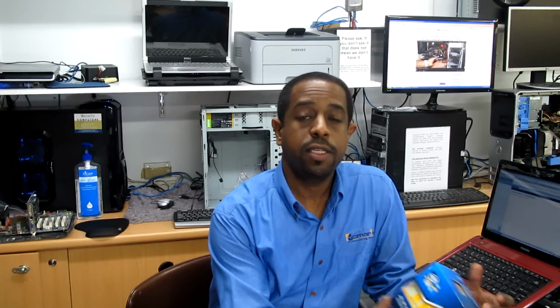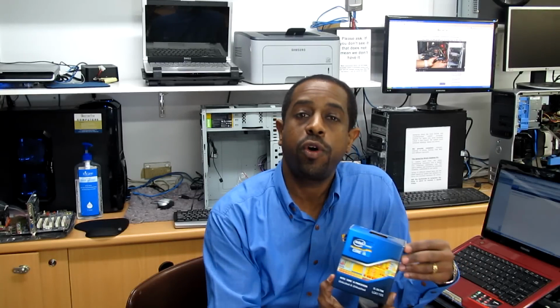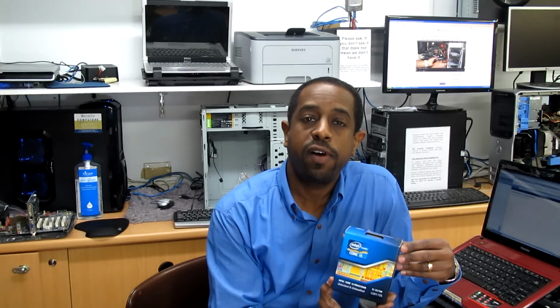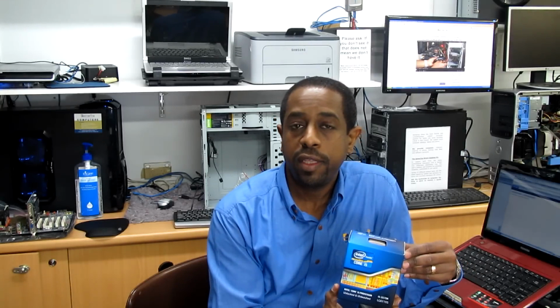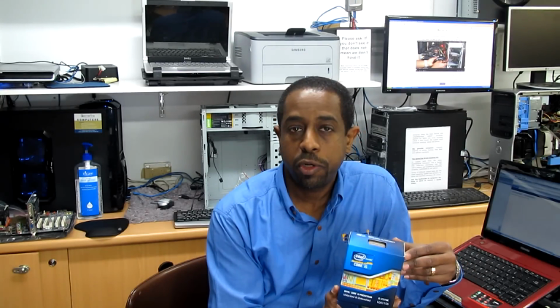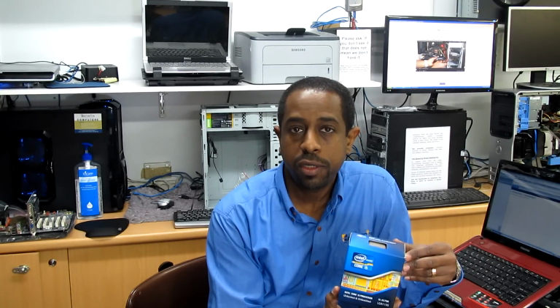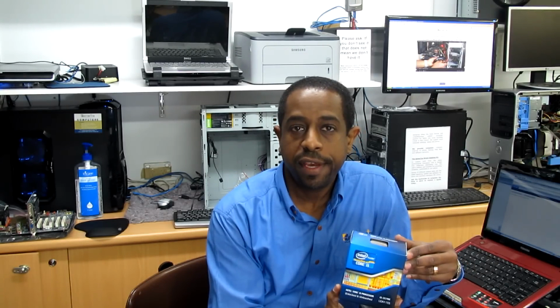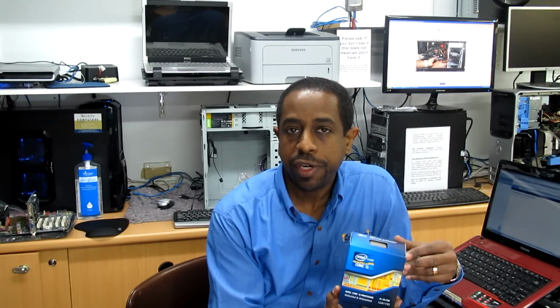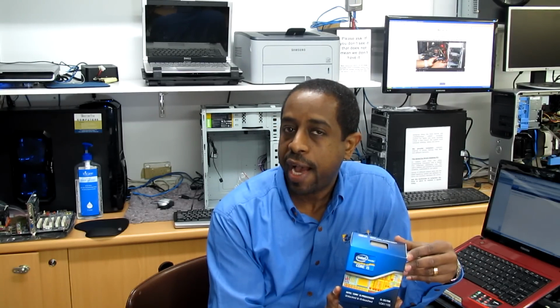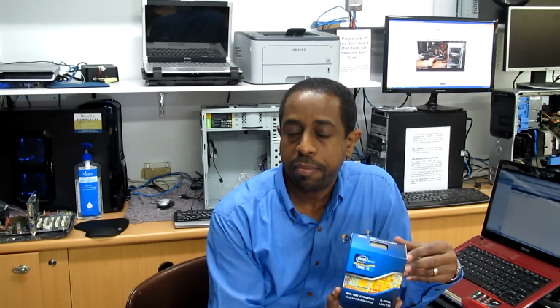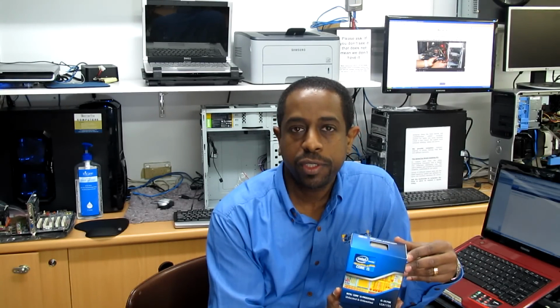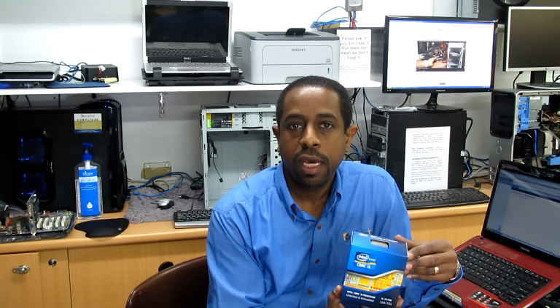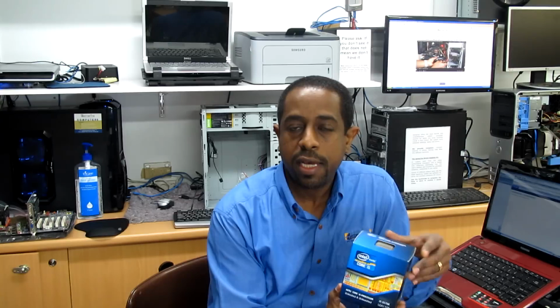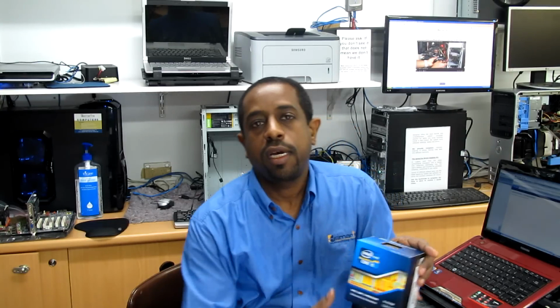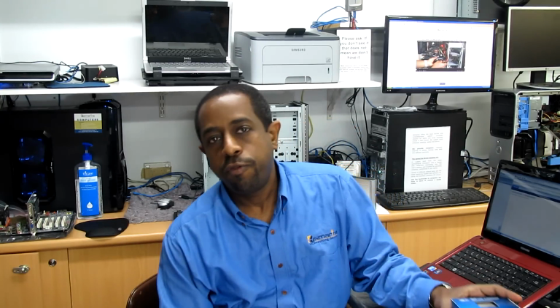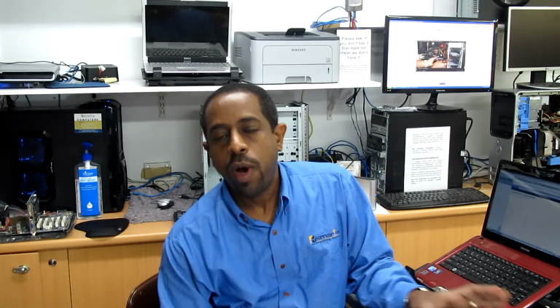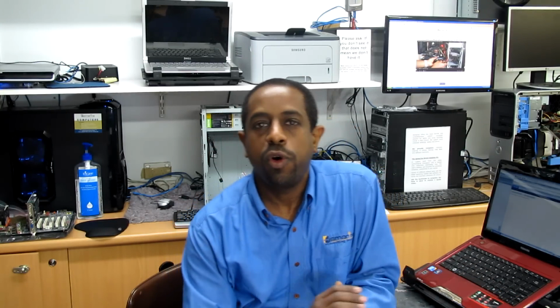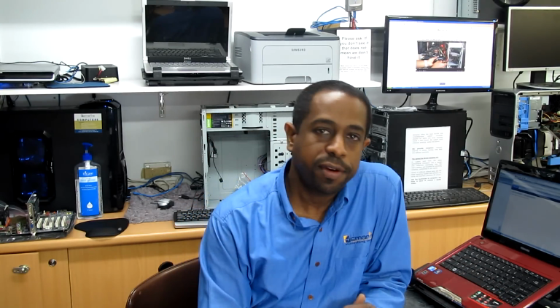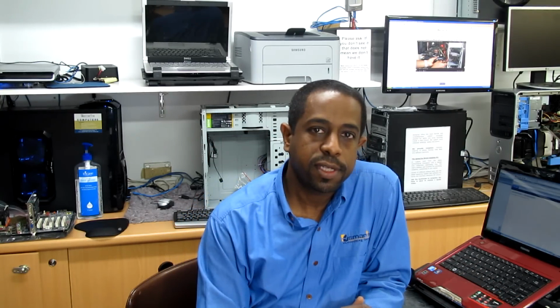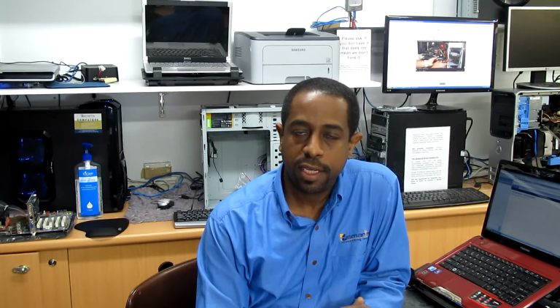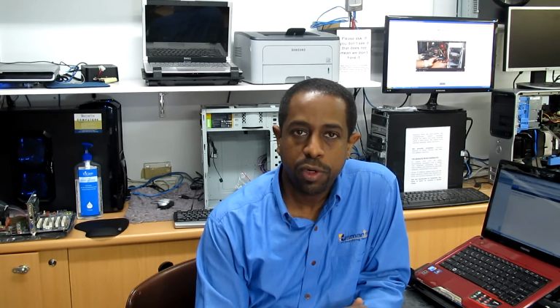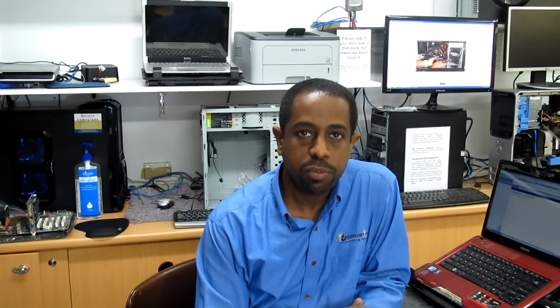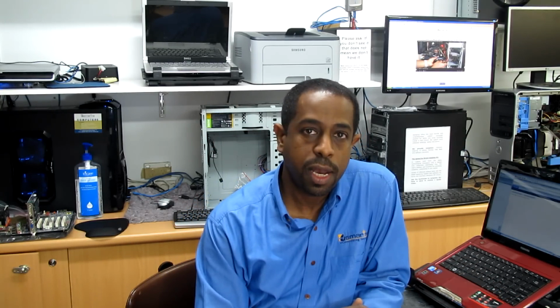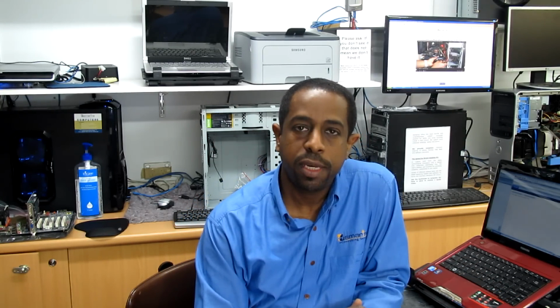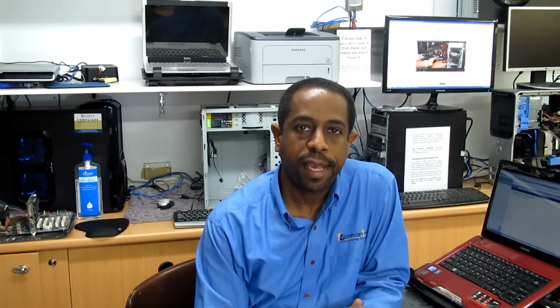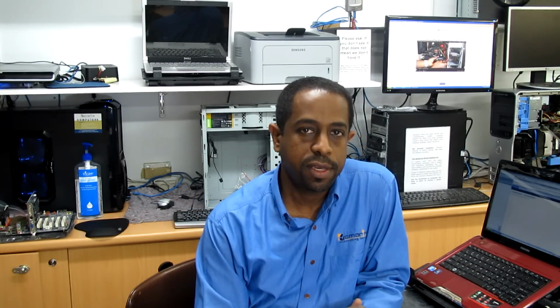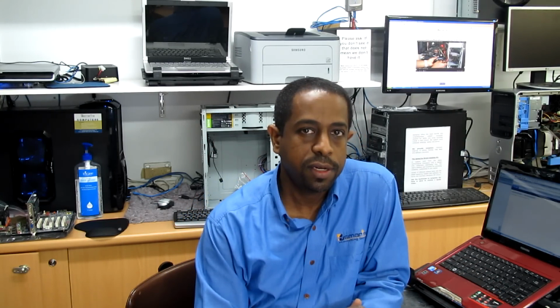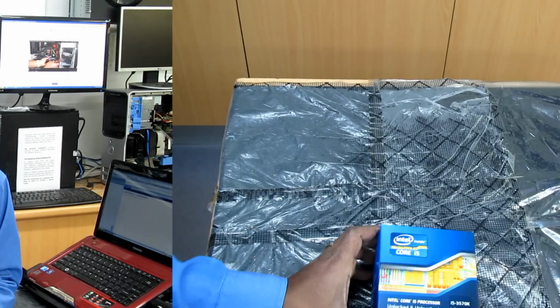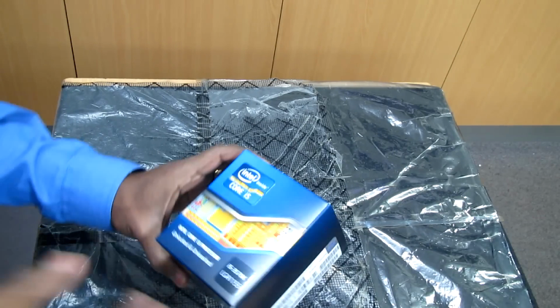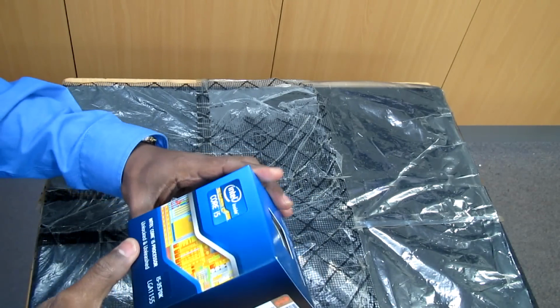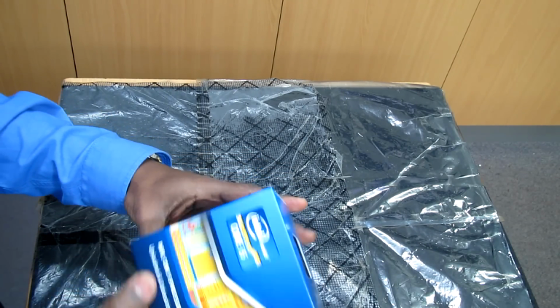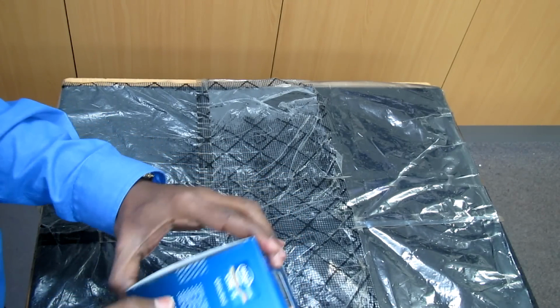This is the Core i5 Intel processor, third generation Ivy Bridge. It has four quad-core threads and it supports turbo boost up to 3.8 gigahertz. So let's open the box.